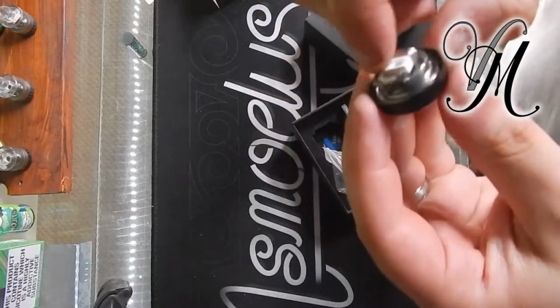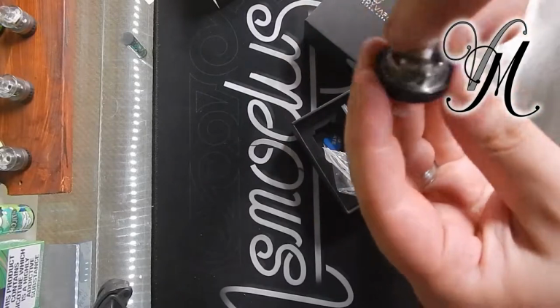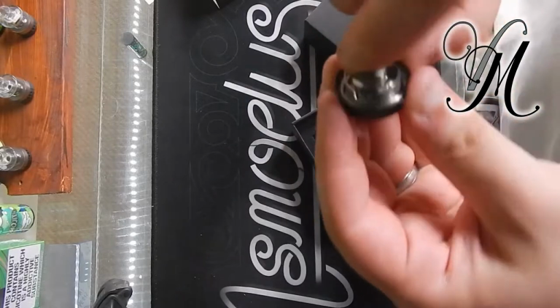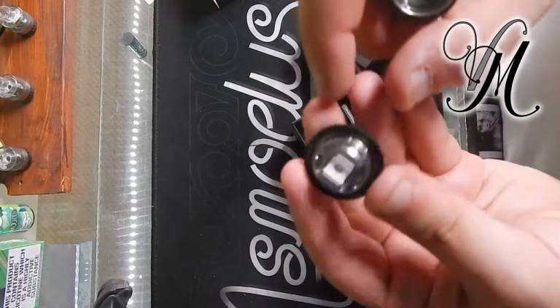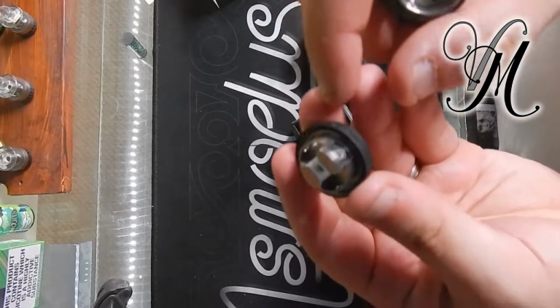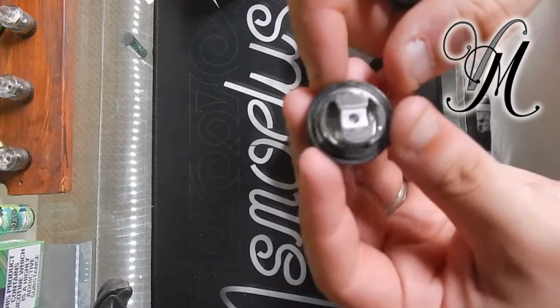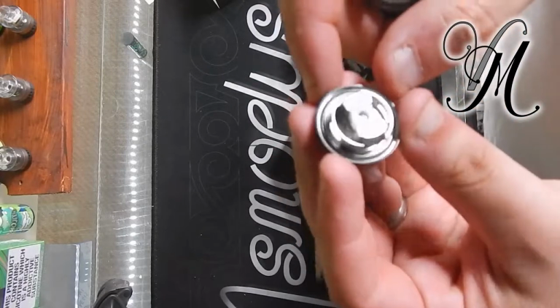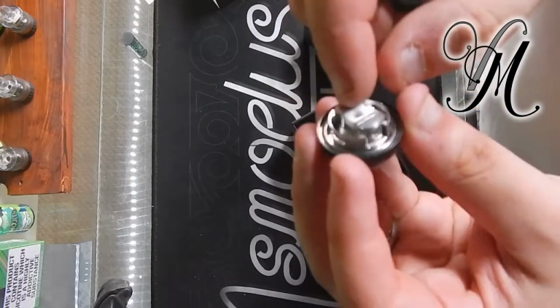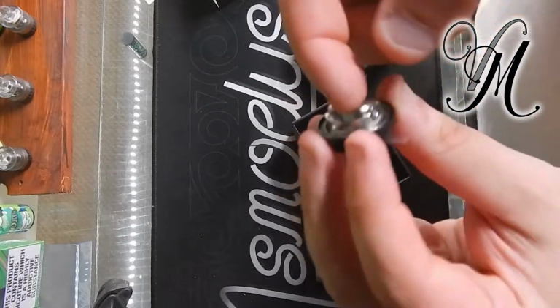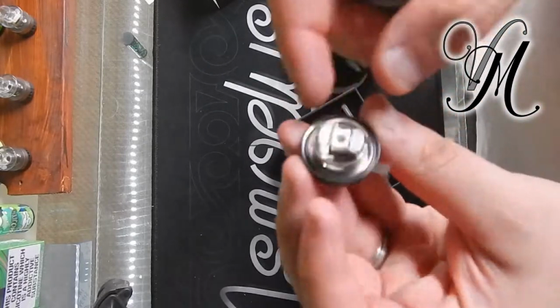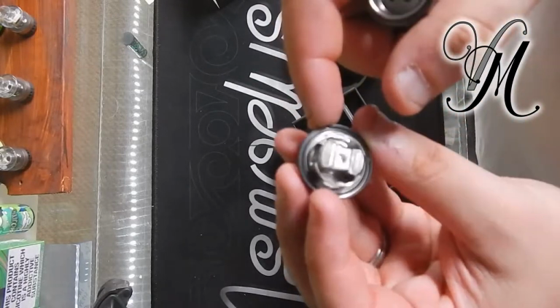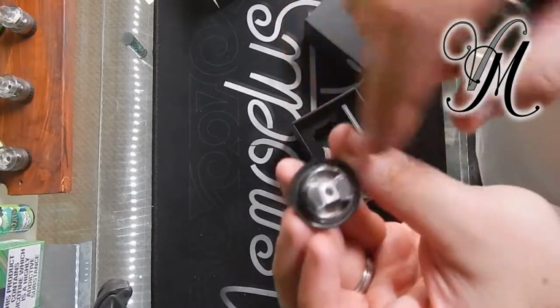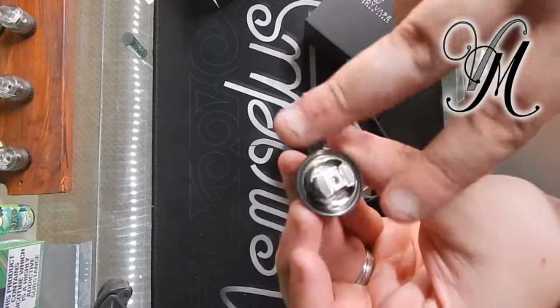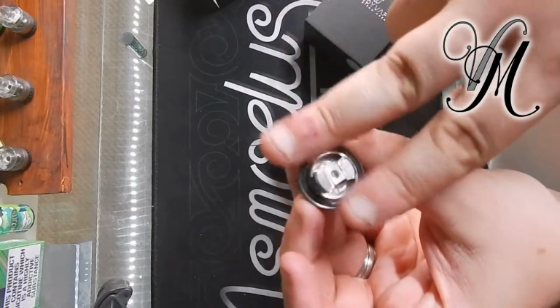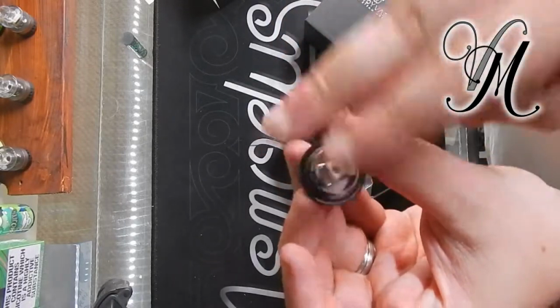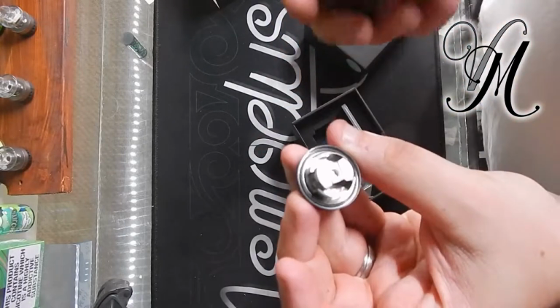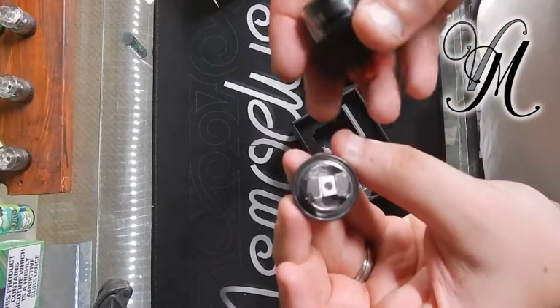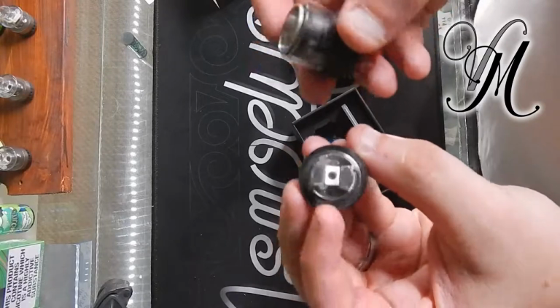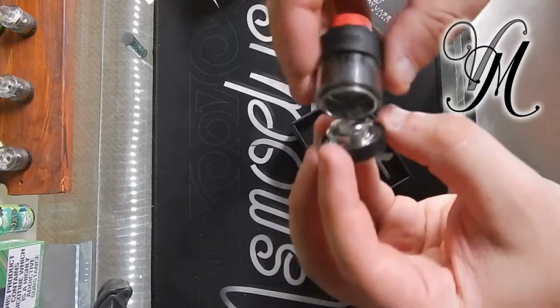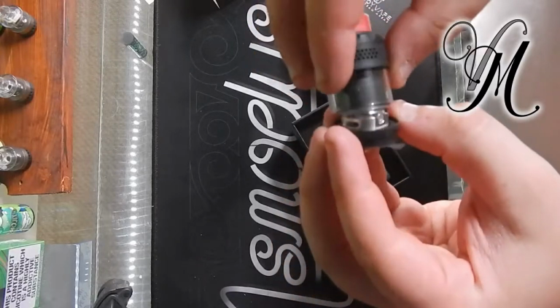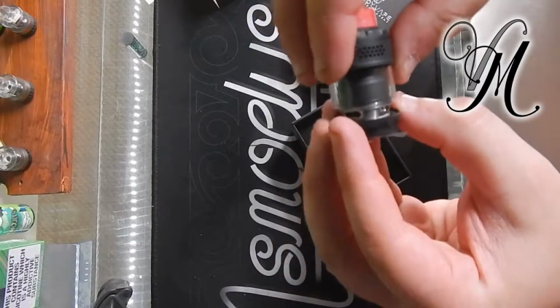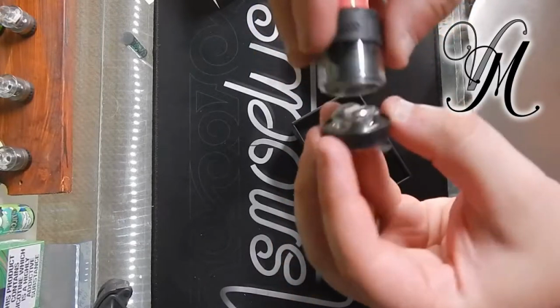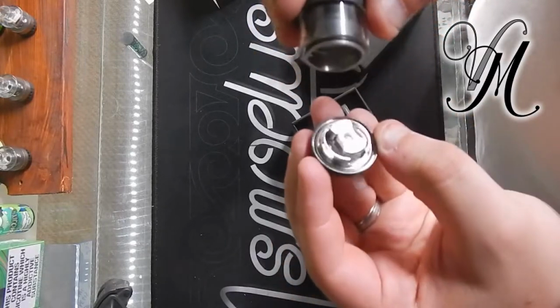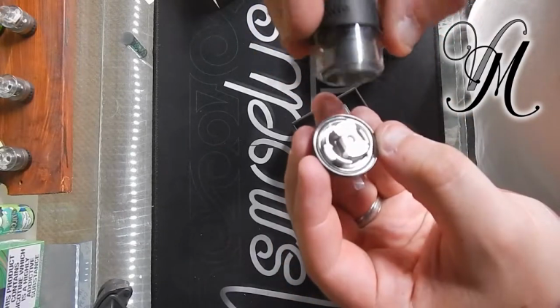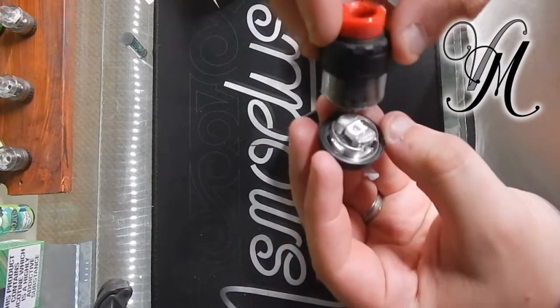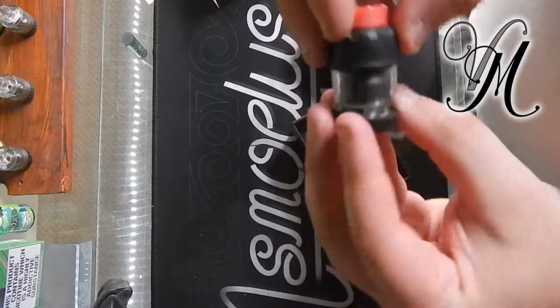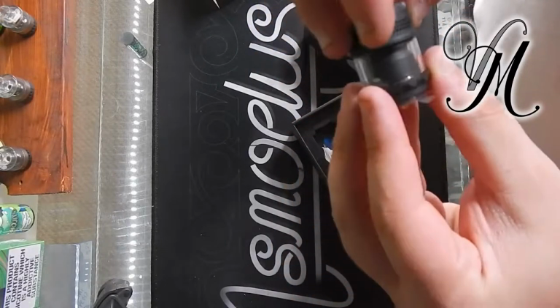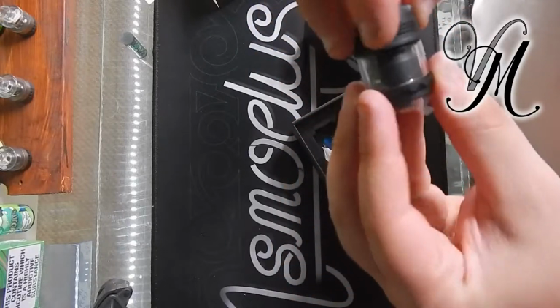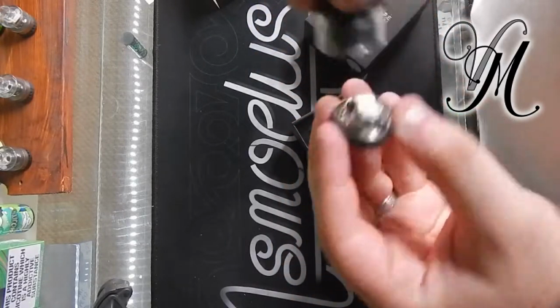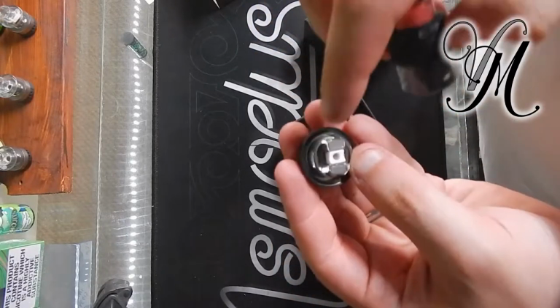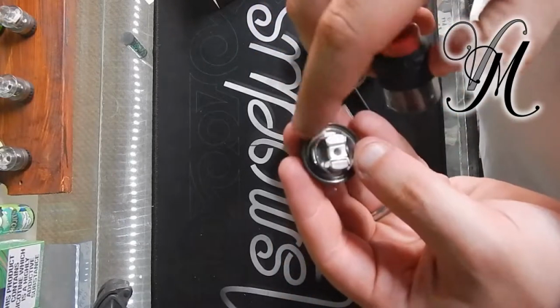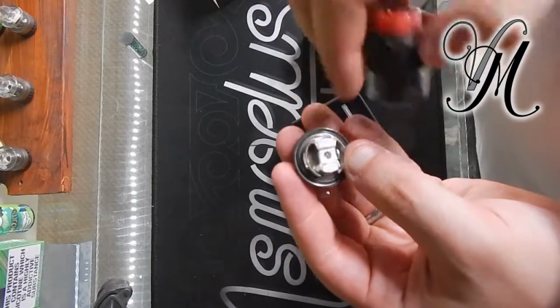The bed looks pretty much identical to the WTFR's — a bit thinner I think, and a lot more wicking area.